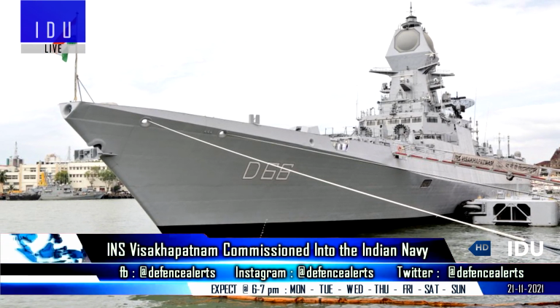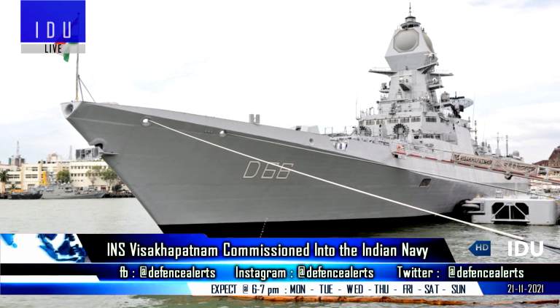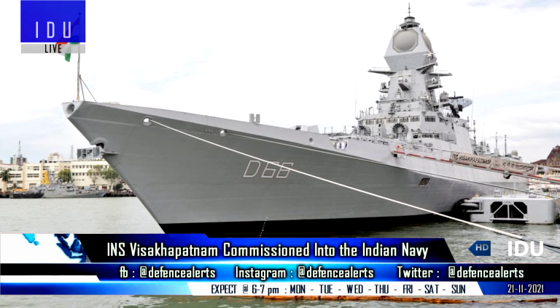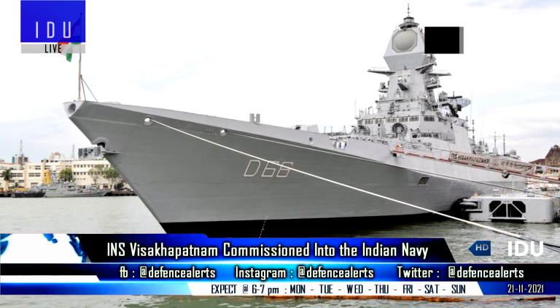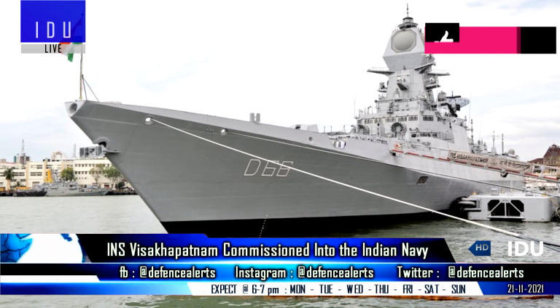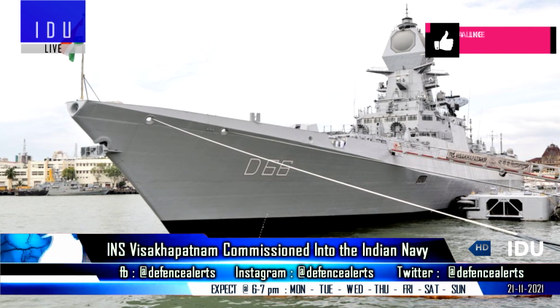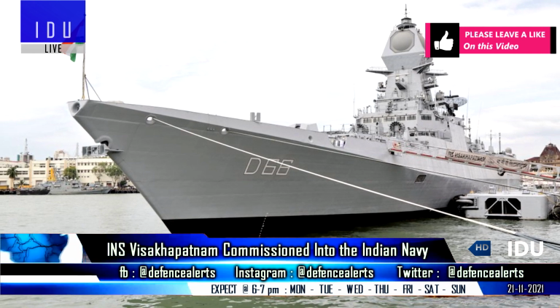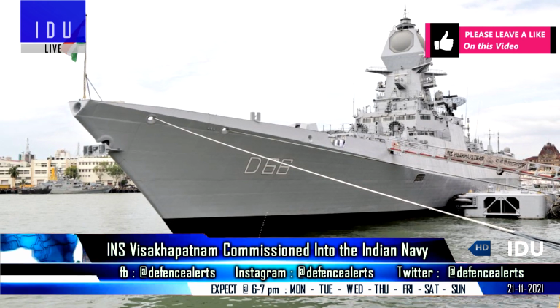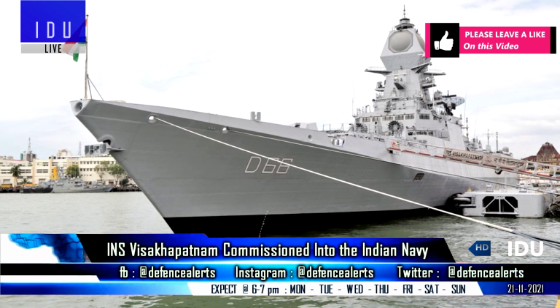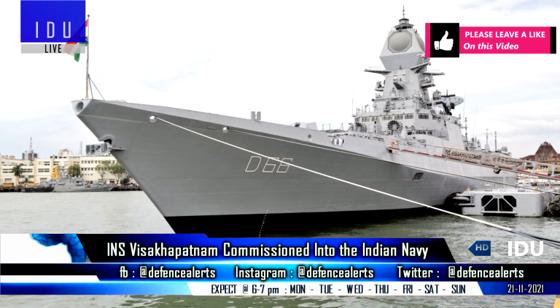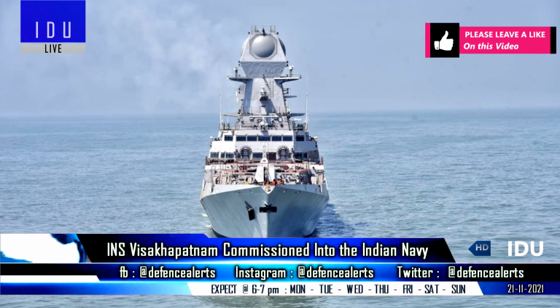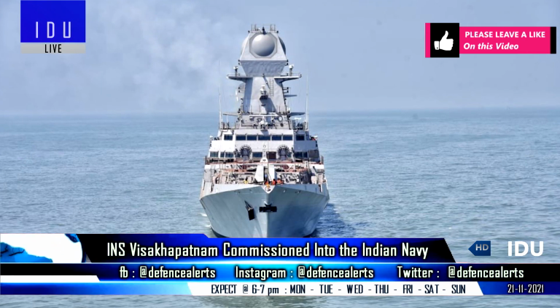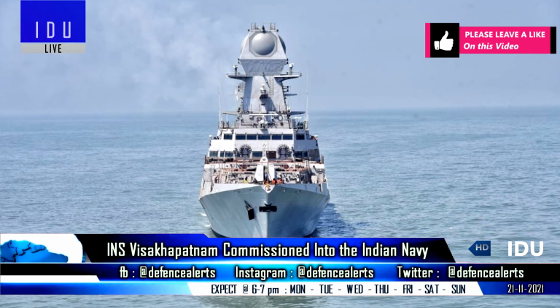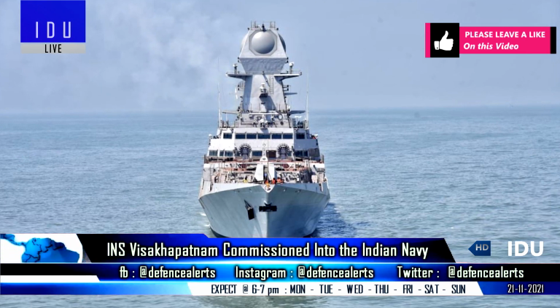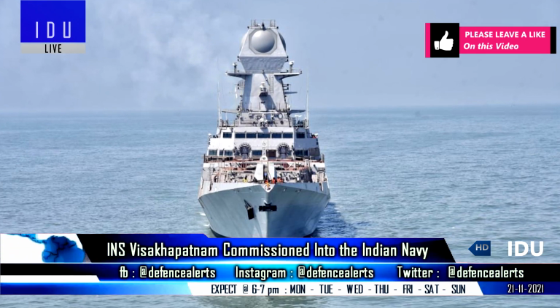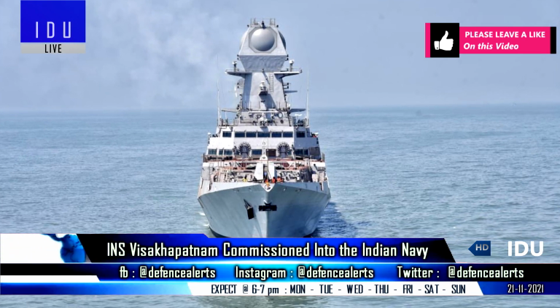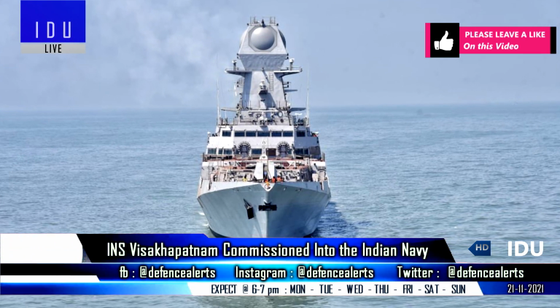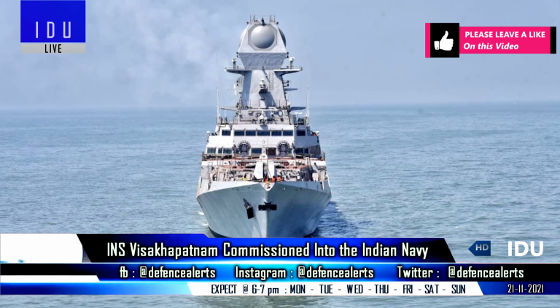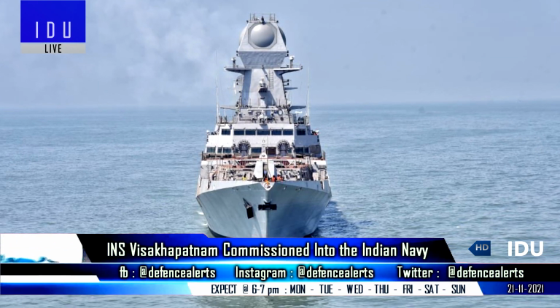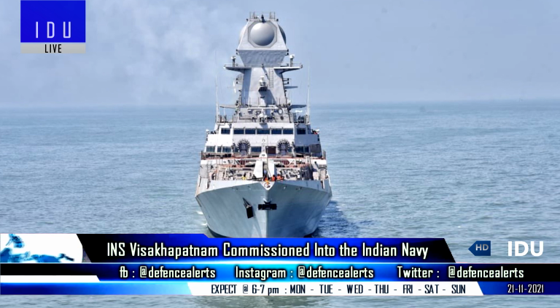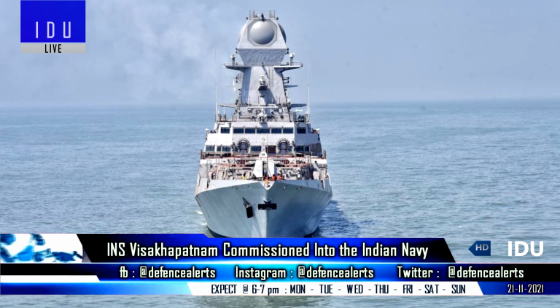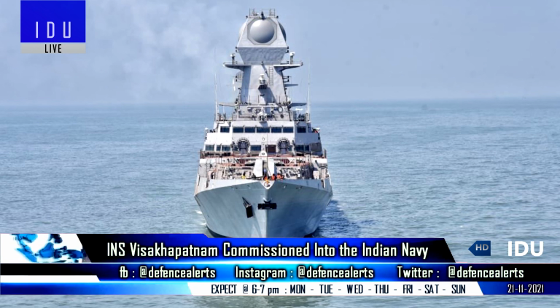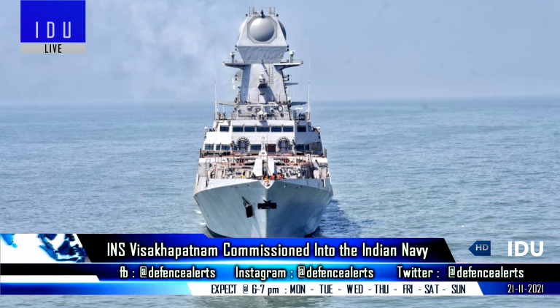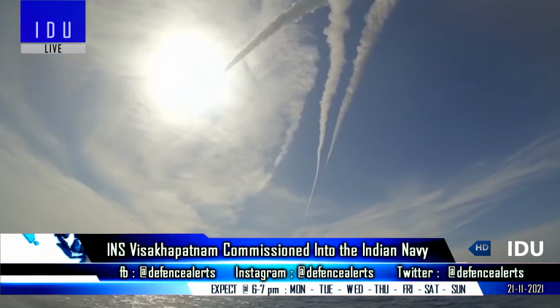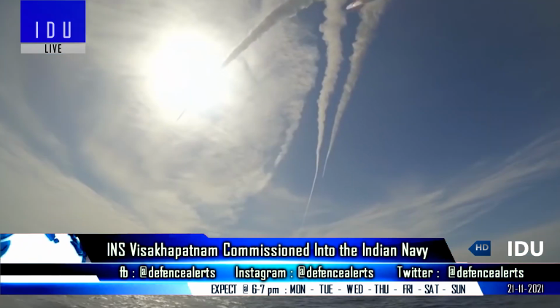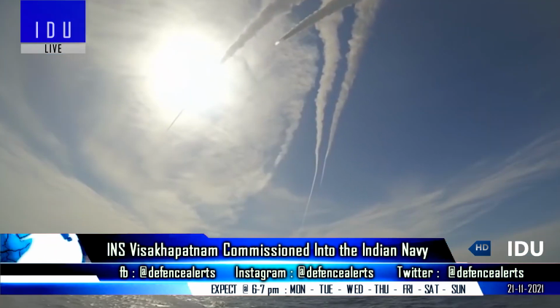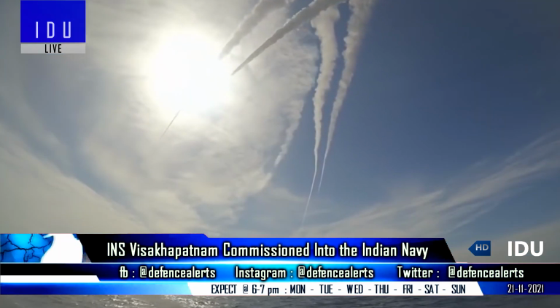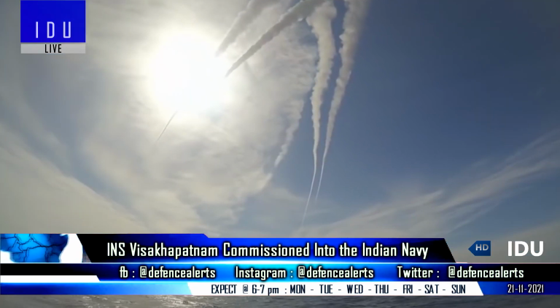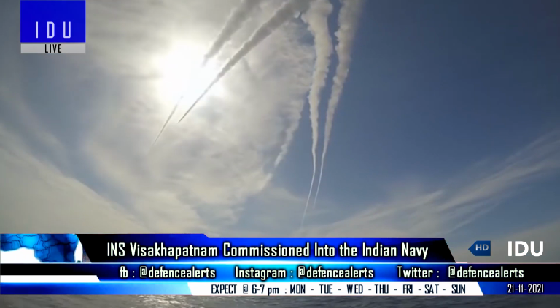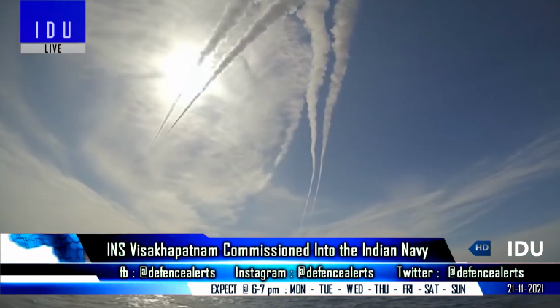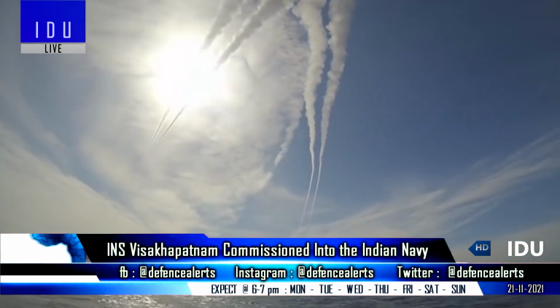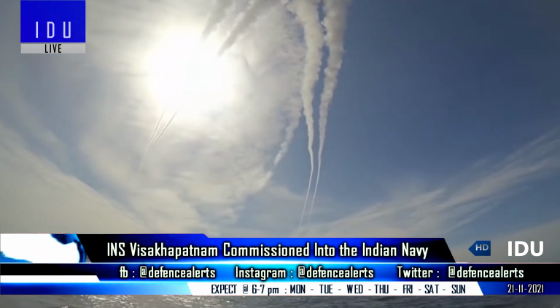The destroyer is propelled by four powerful gas turbines, and has enhanced stealth features, and is equipped with modern surveillance radar as well as sophisticated state-of-the-art weapons and sensors.